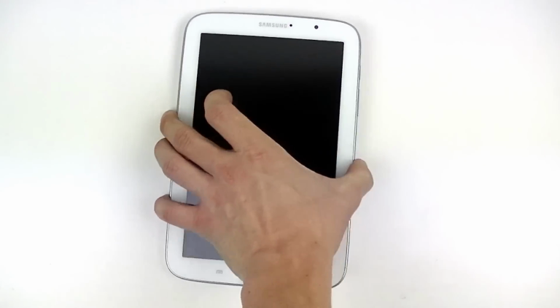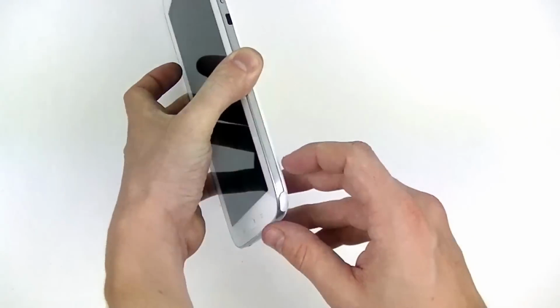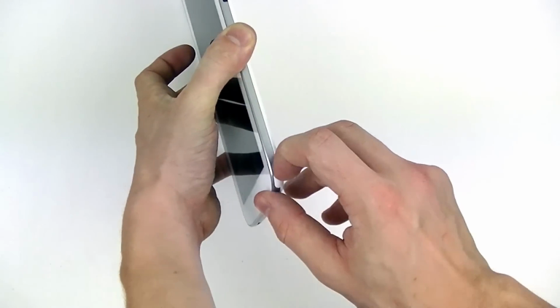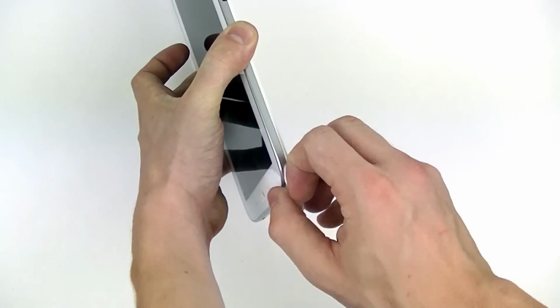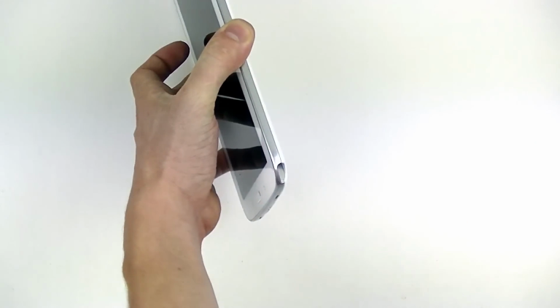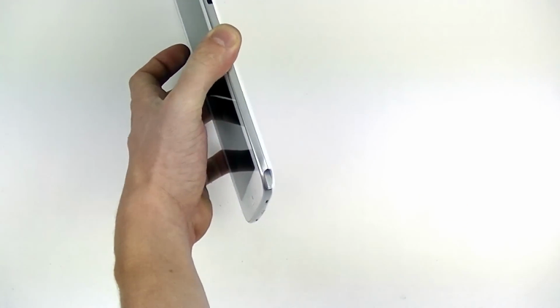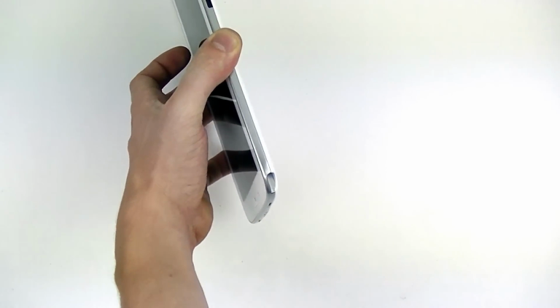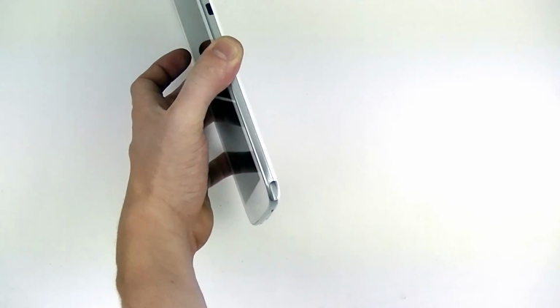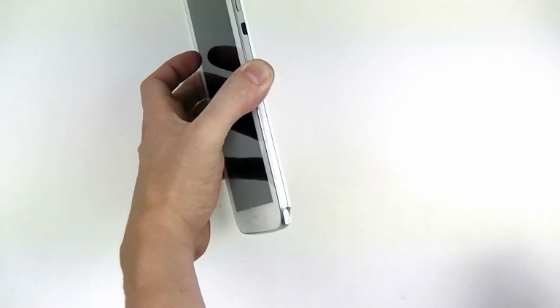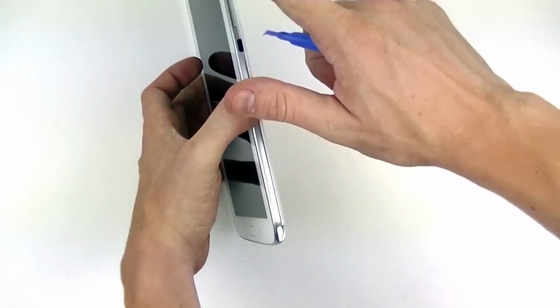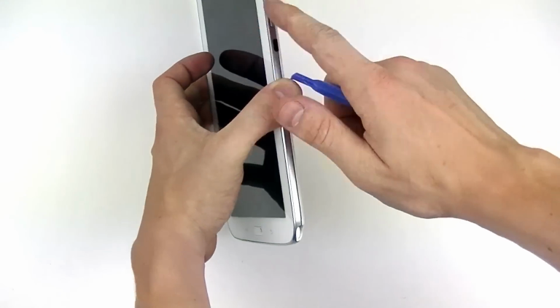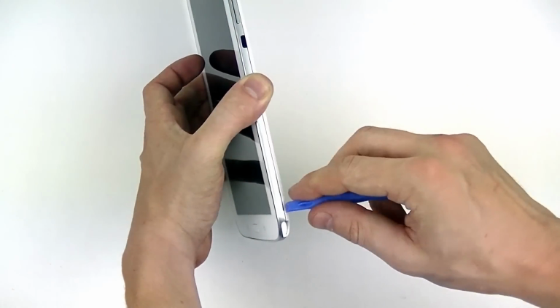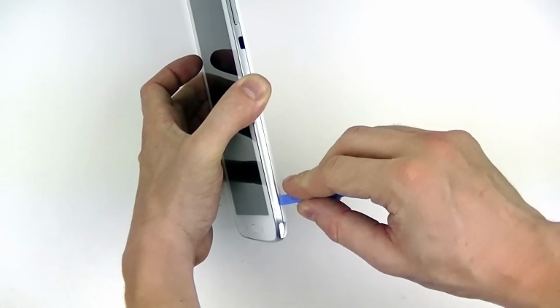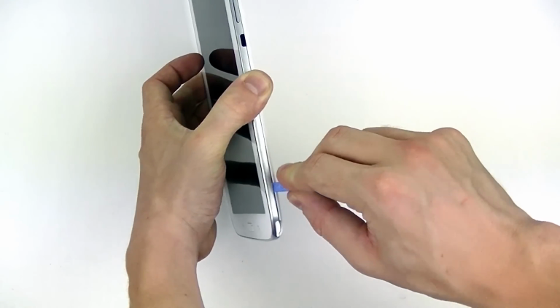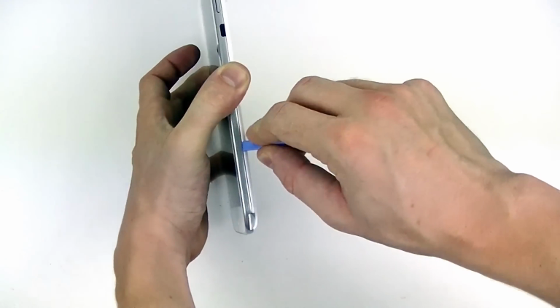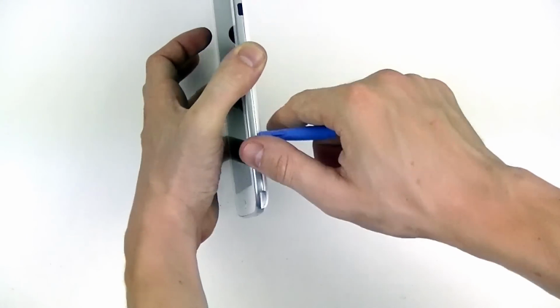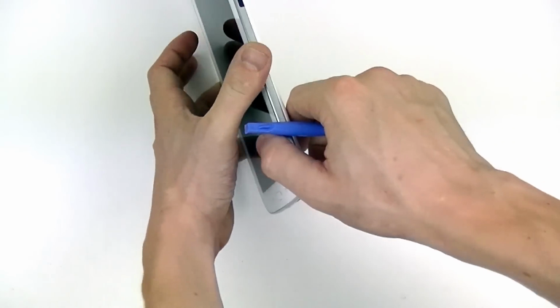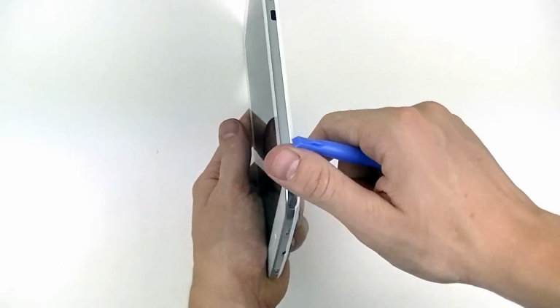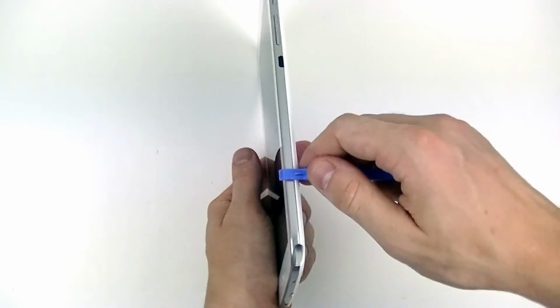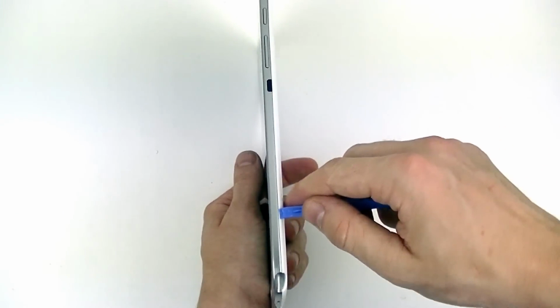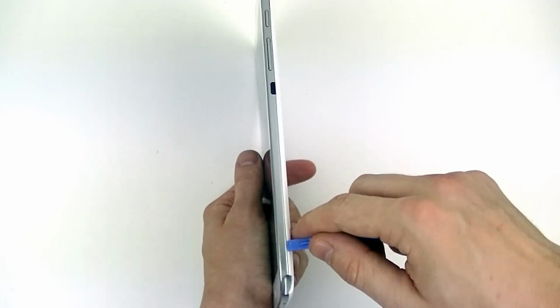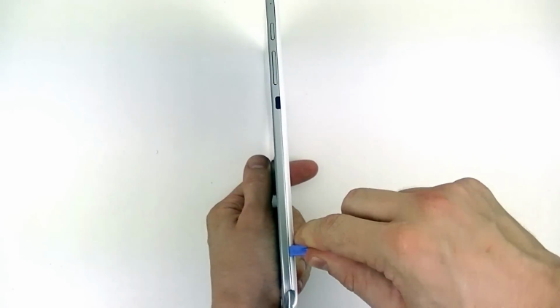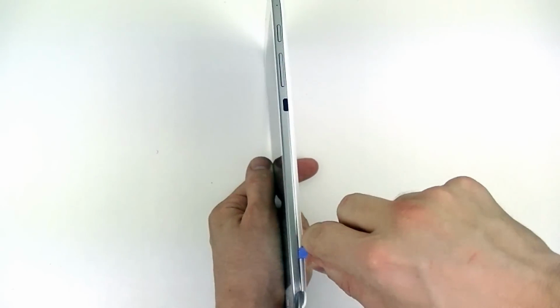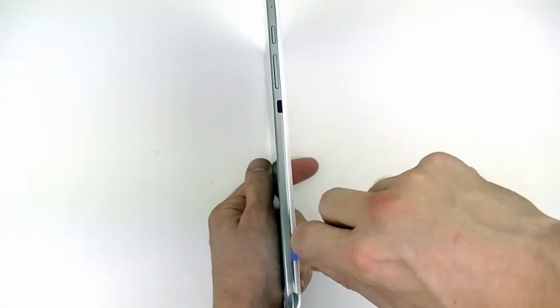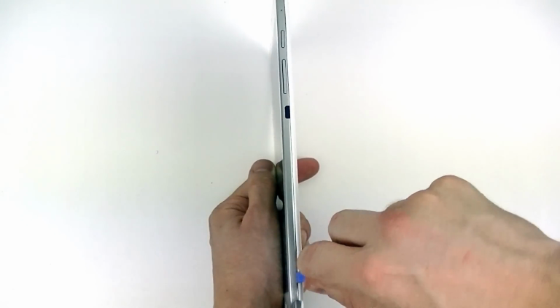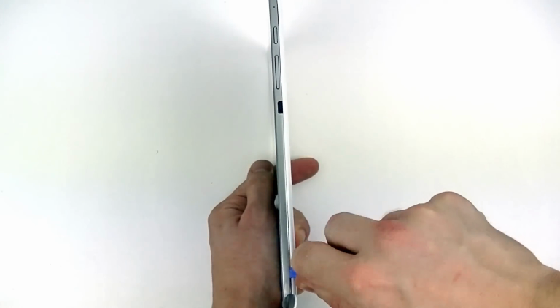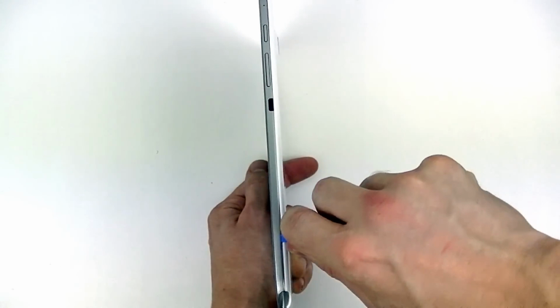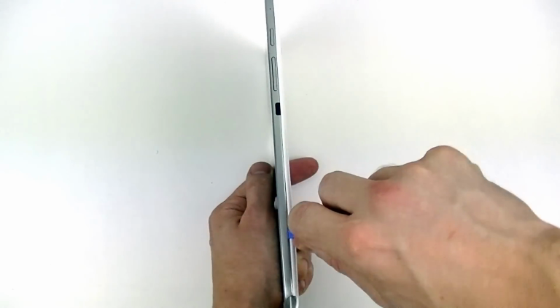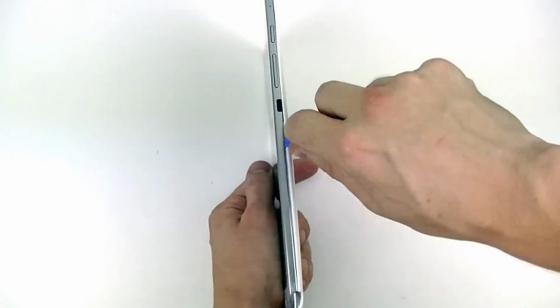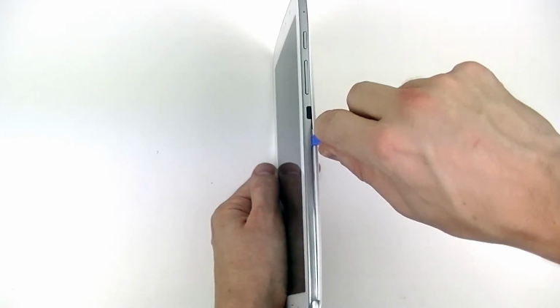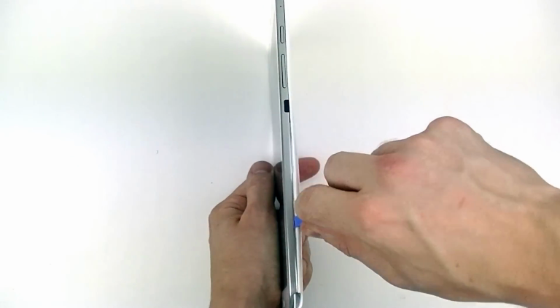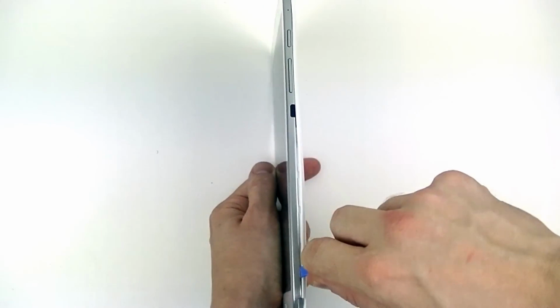The first thing we're going to do is remove the stylus down here at the bottom right. Next we're going to take our small plastic pry tool to release the clips holding the back cover in place. To do this you'll need to take your pry tool and insert it in between the seam of the back cover and the frame.